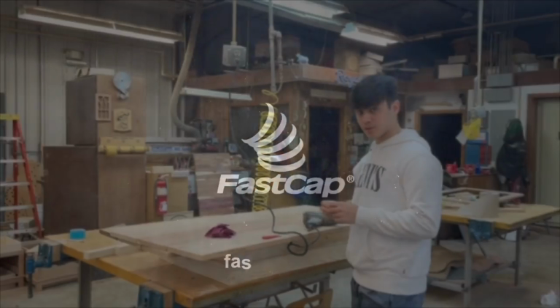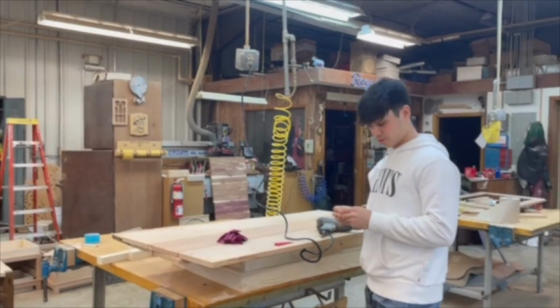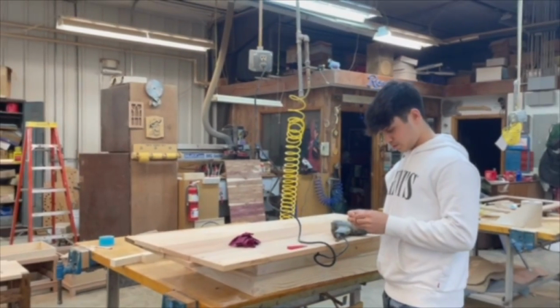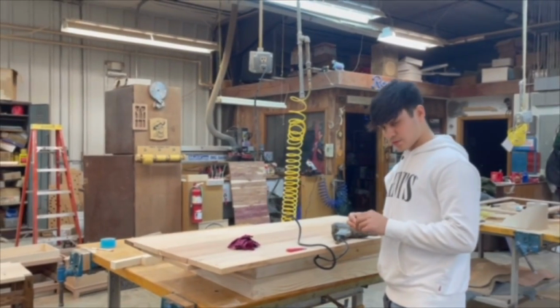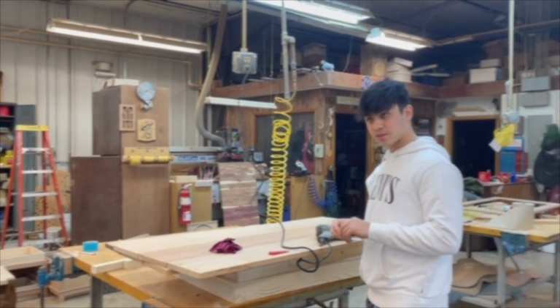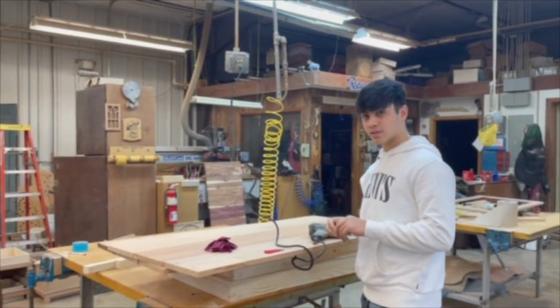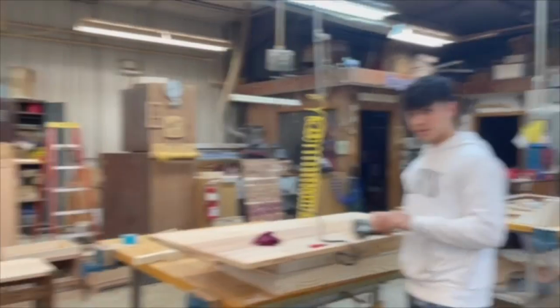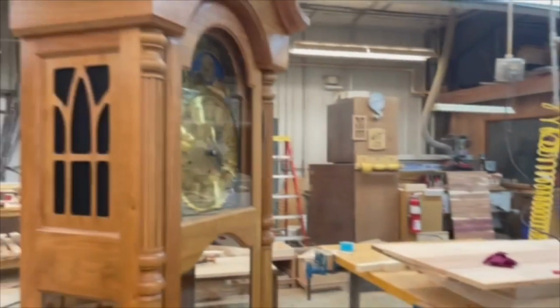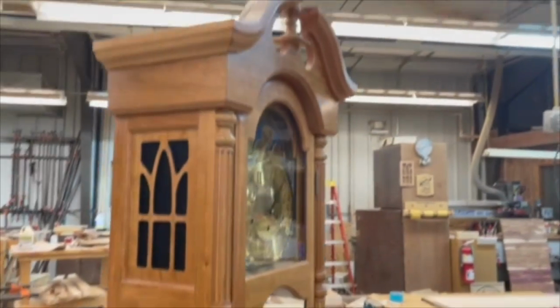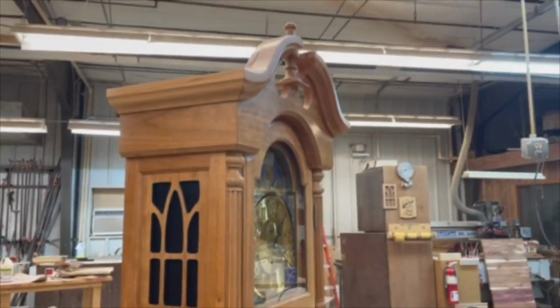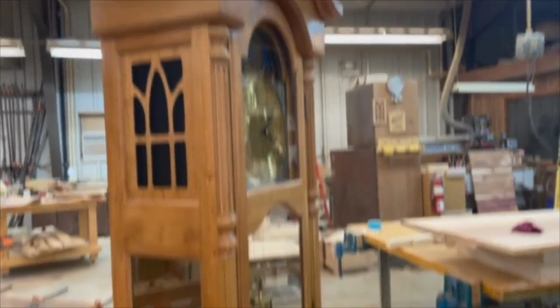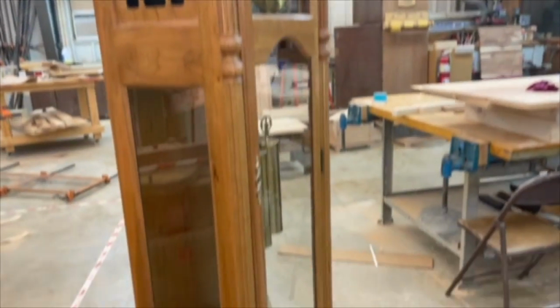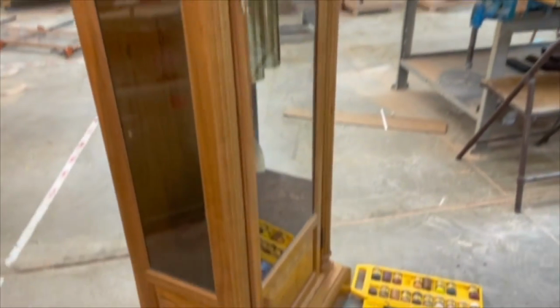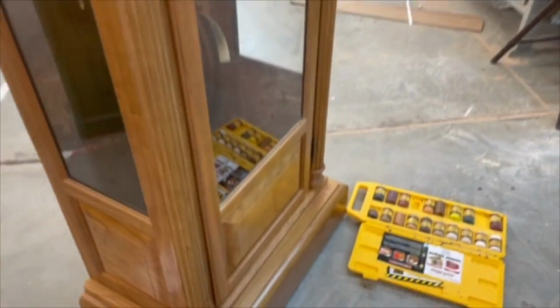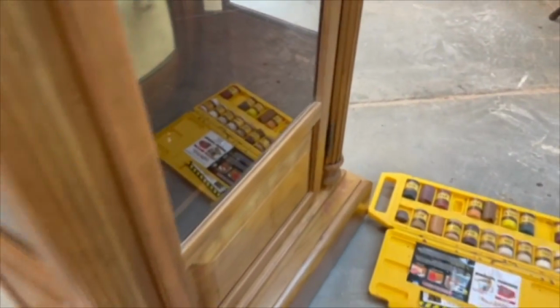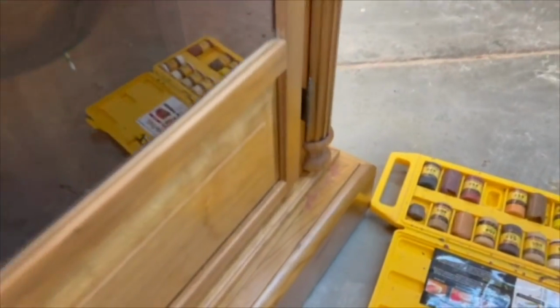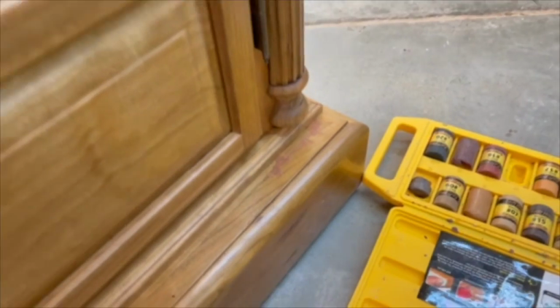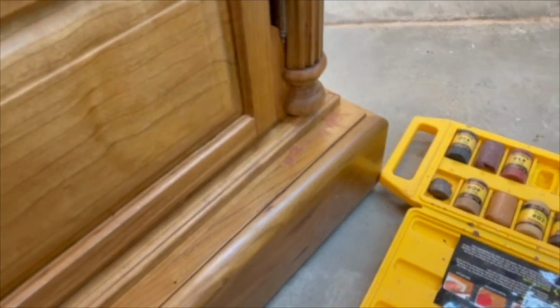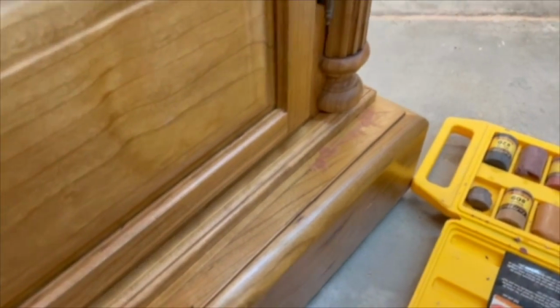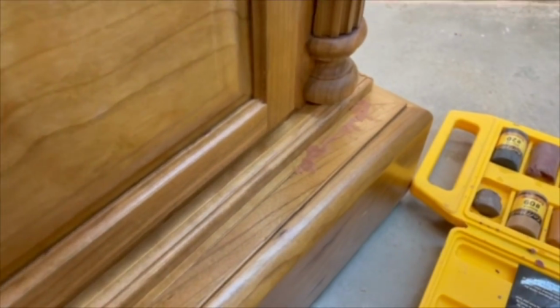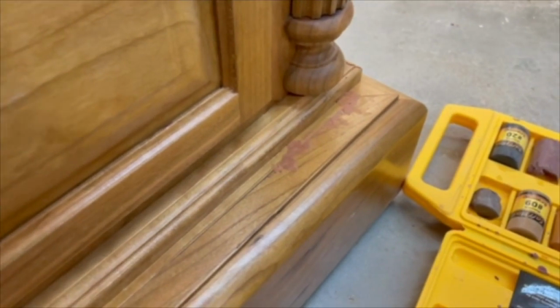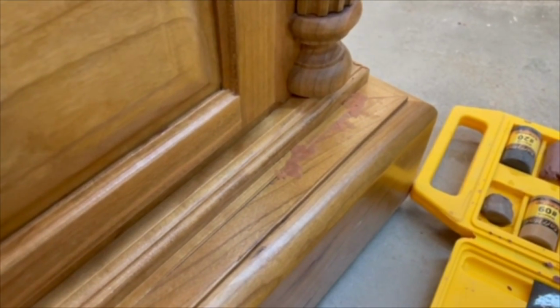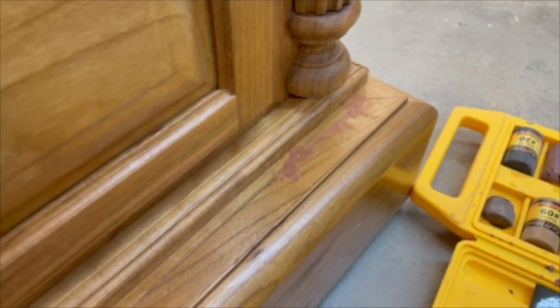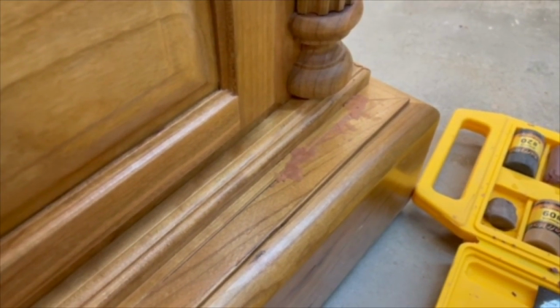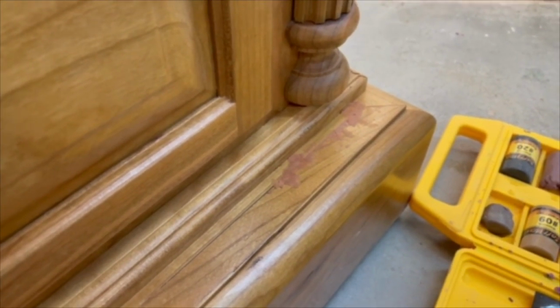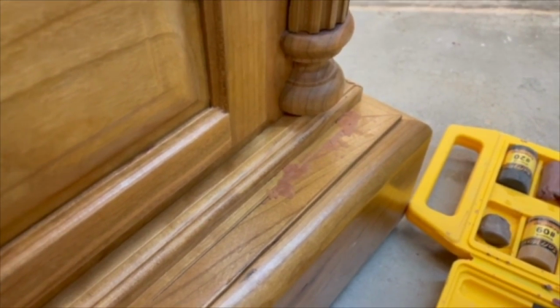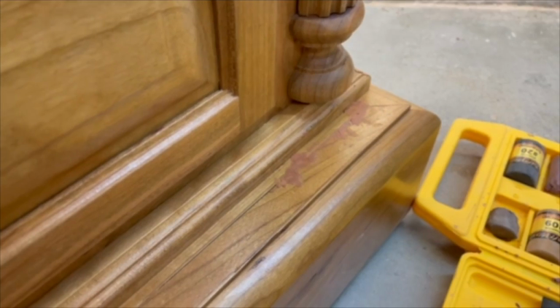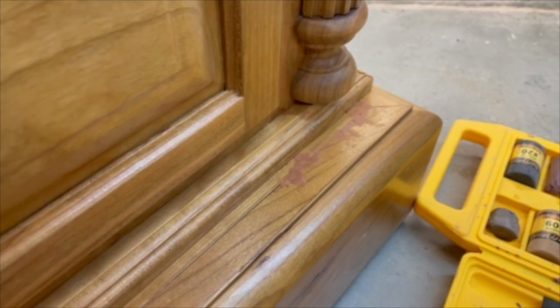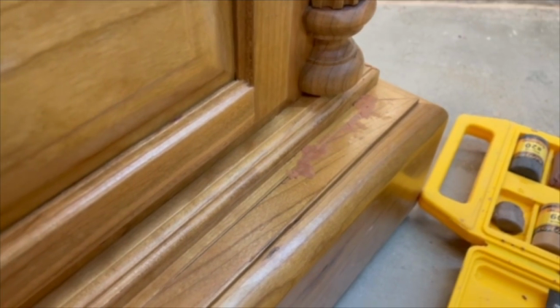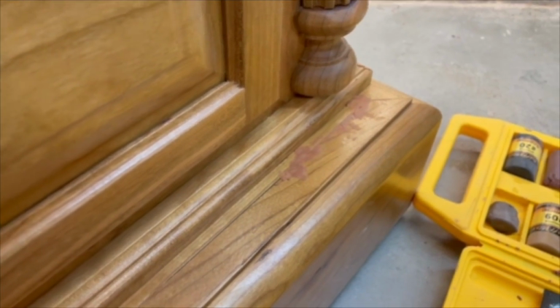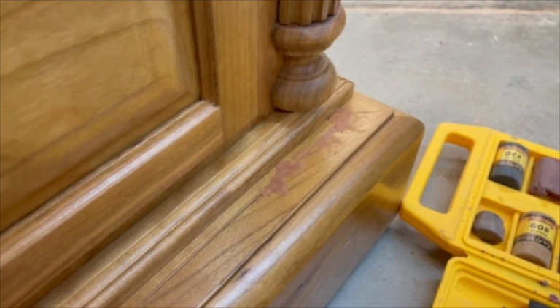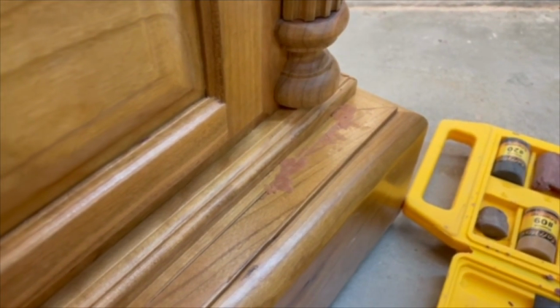Ryan from Quinter High School here. Matt has built this gorgeous grandfather clock, and down here in the corner he has a little spot where he was going to put some soft wax, and so he's going to show you how he's doing it.